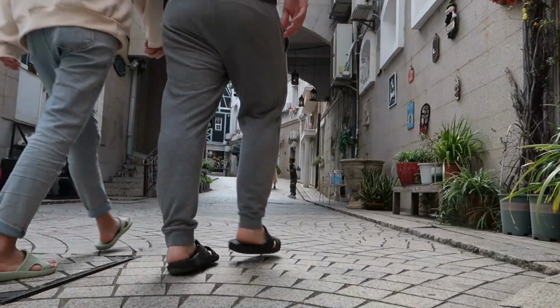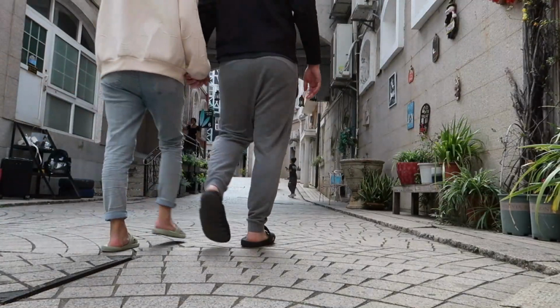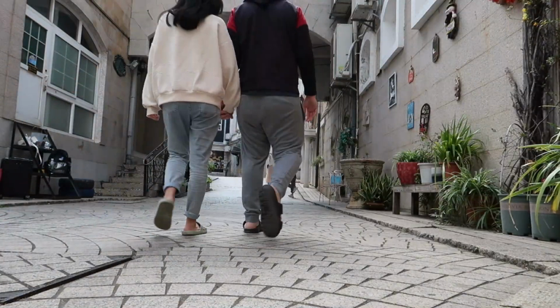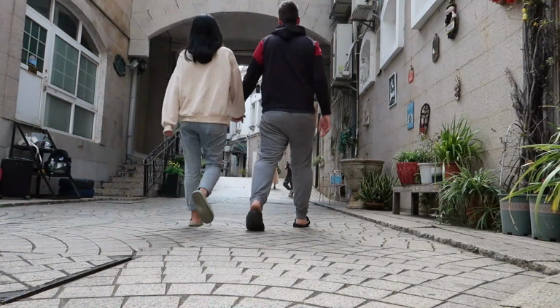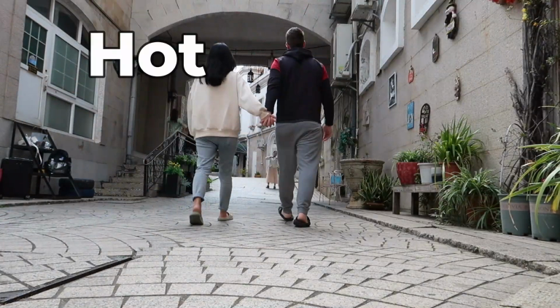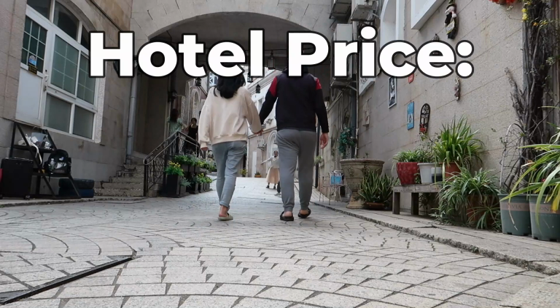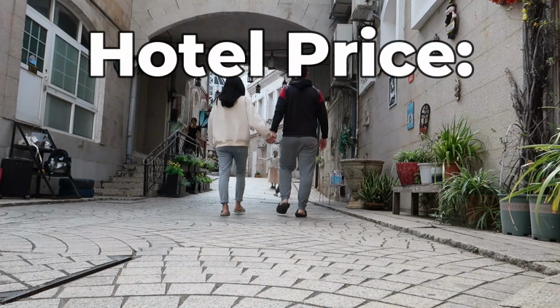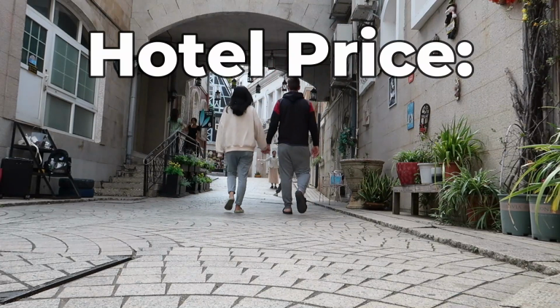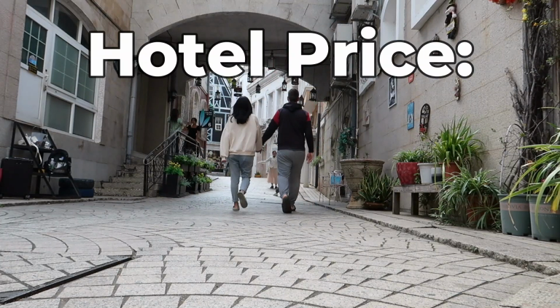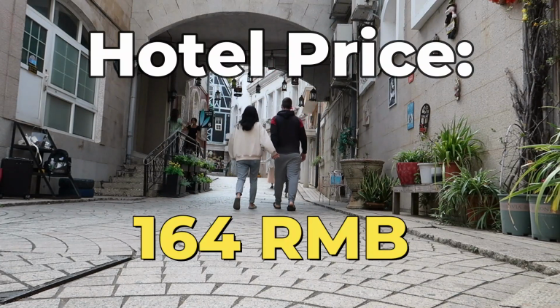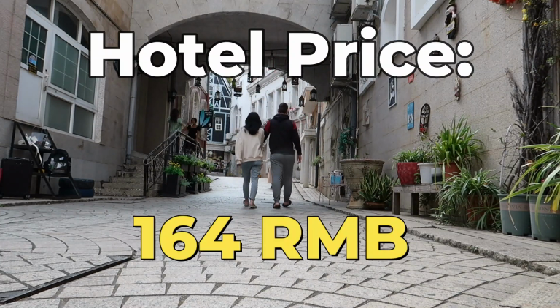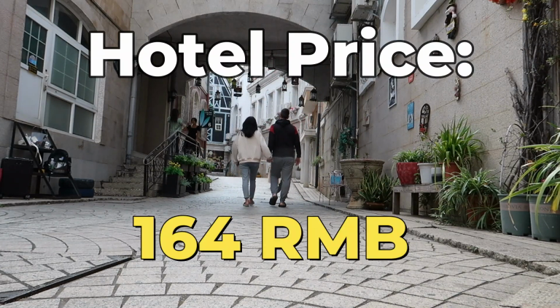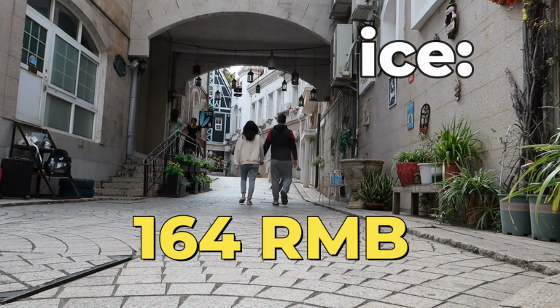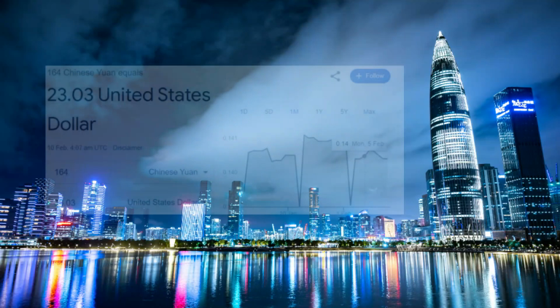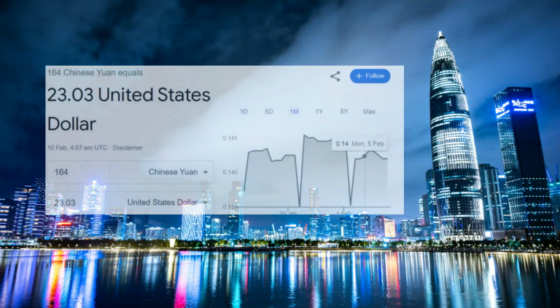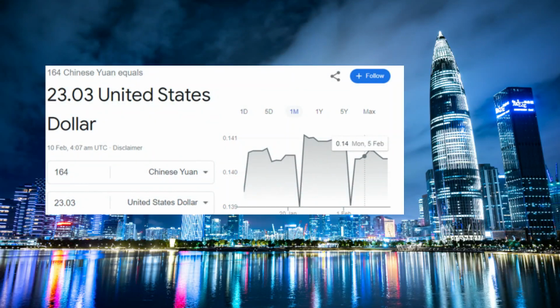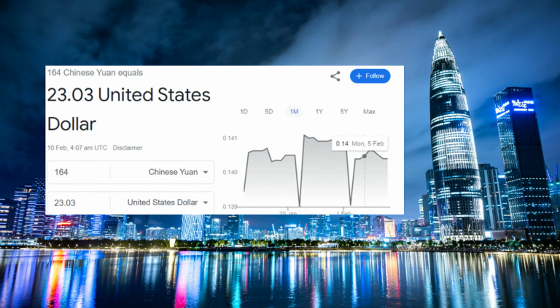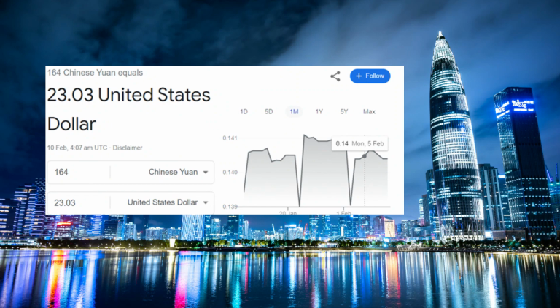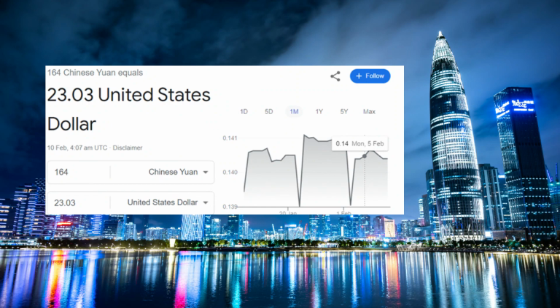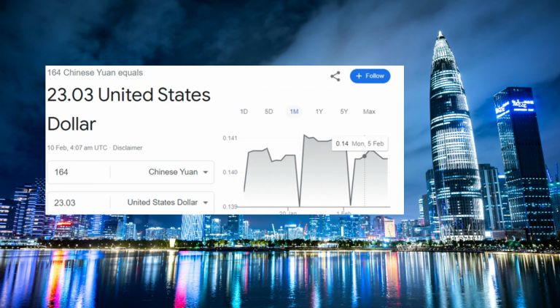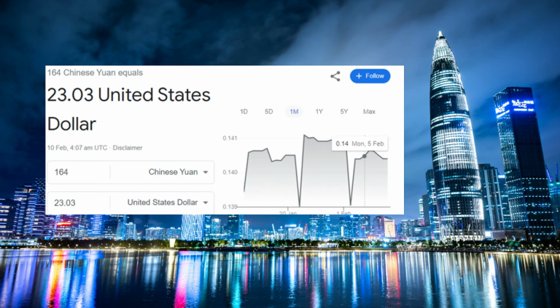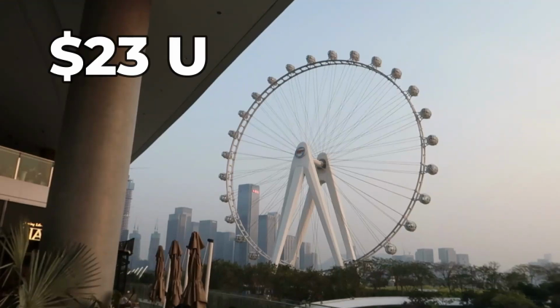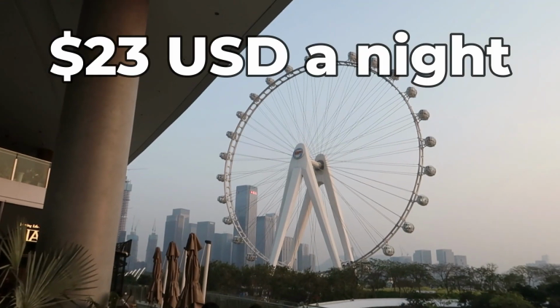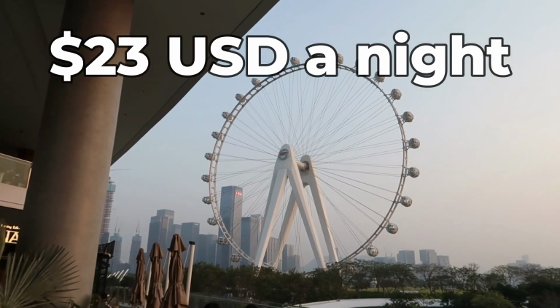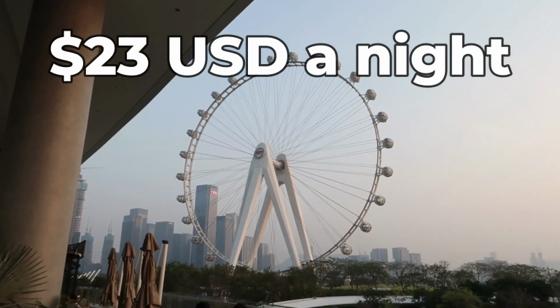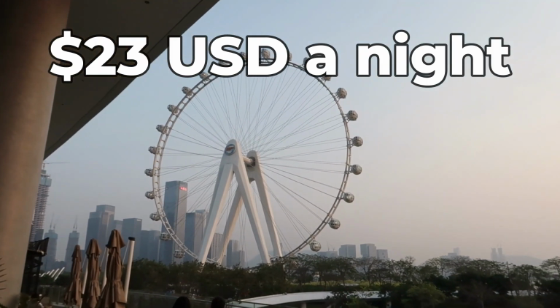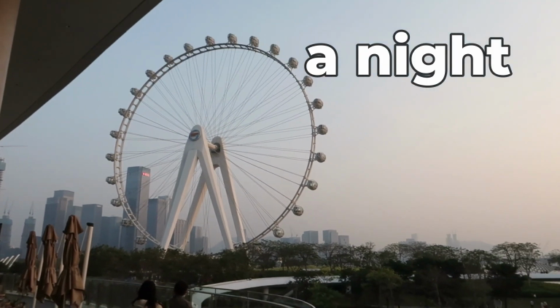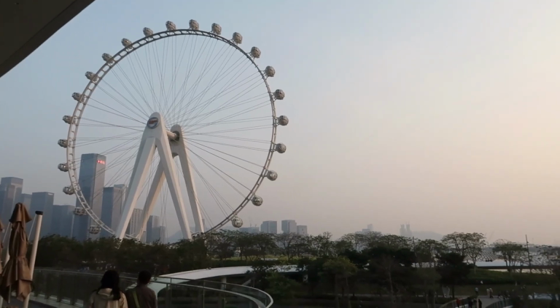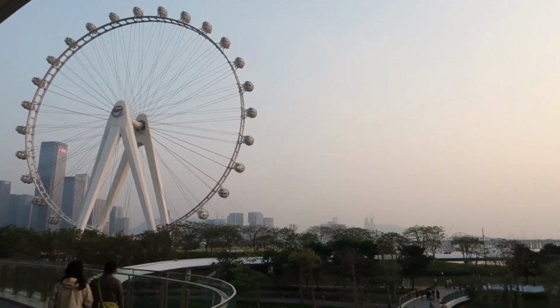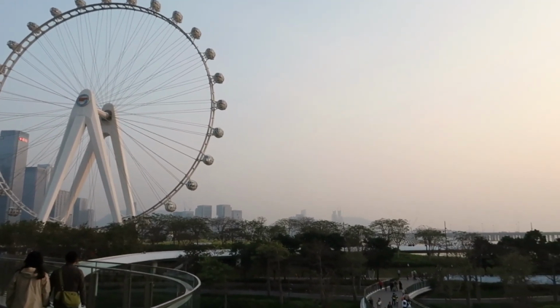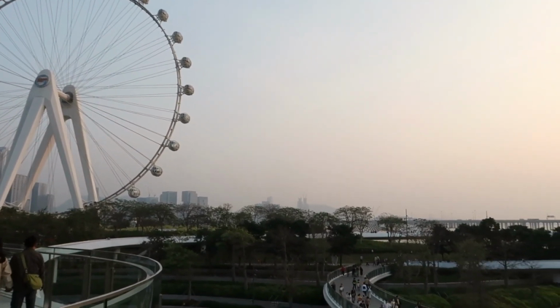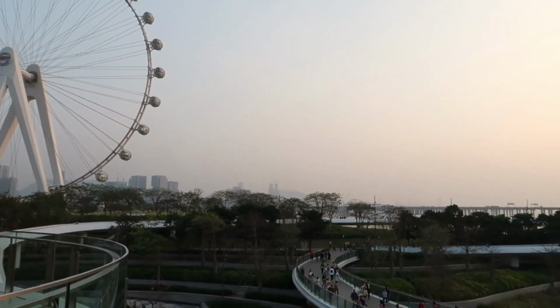Something else unforgettable was the price of our hotel stay at only 164 RMB. This is the current exchange rate I found online, but be aware that it can fluctuate. So only 23 US dollars a night, and it was right next to the subway station, which was so convenient.